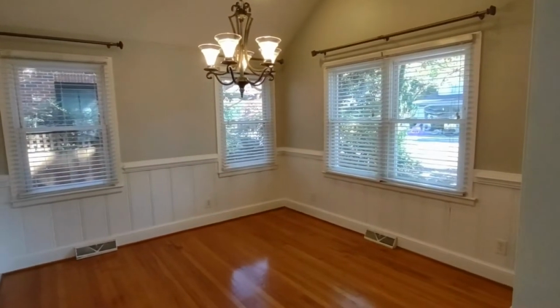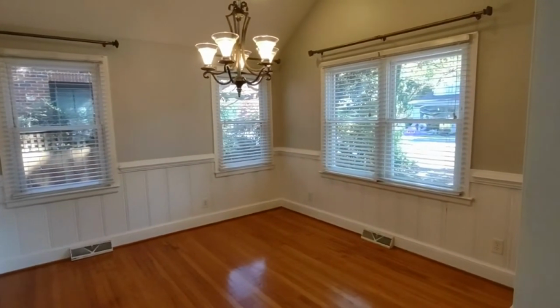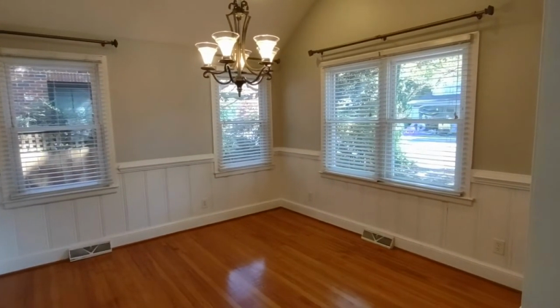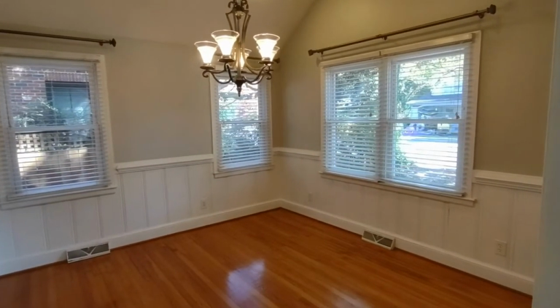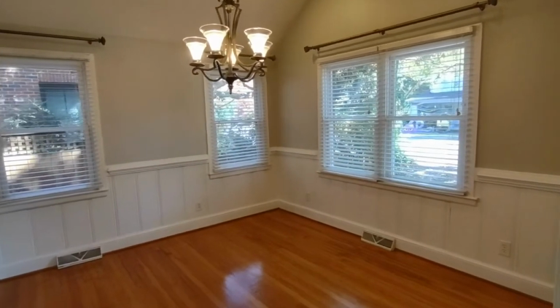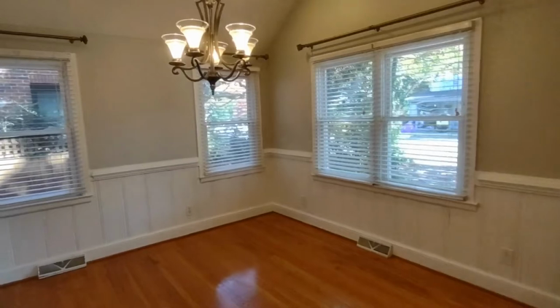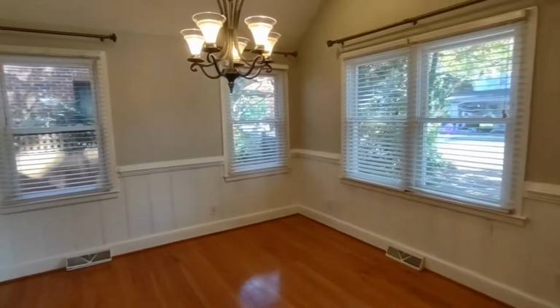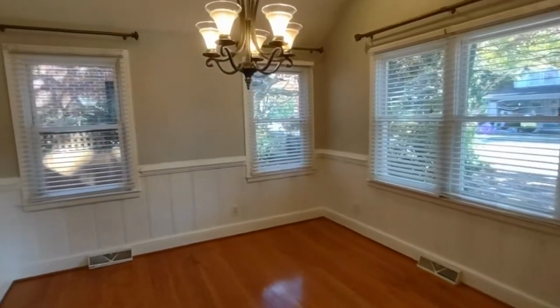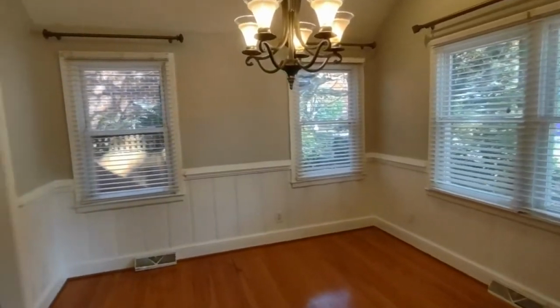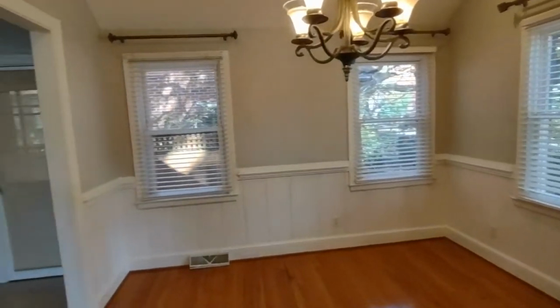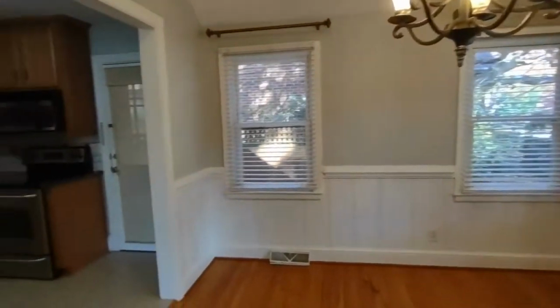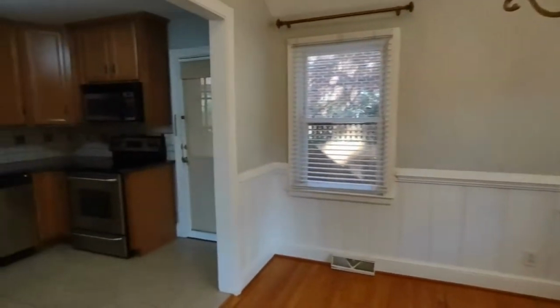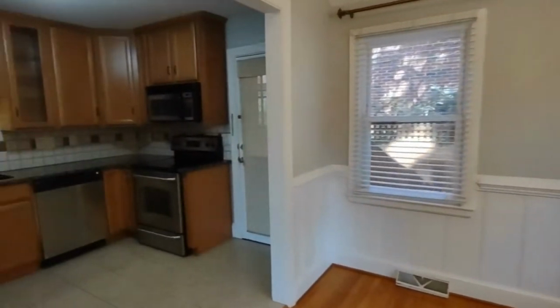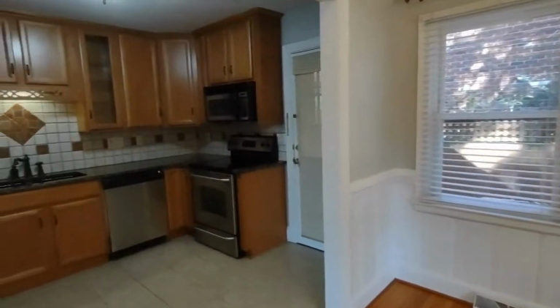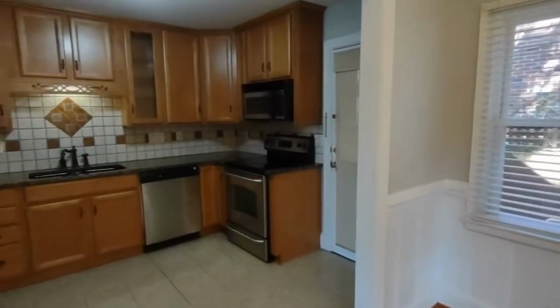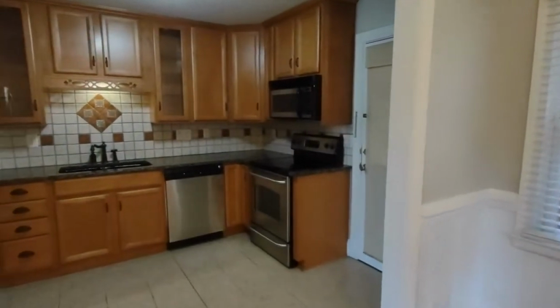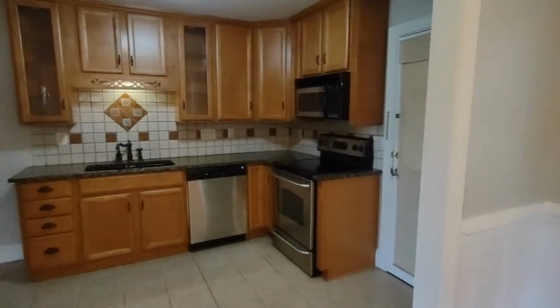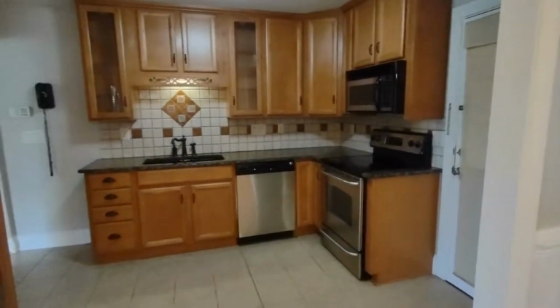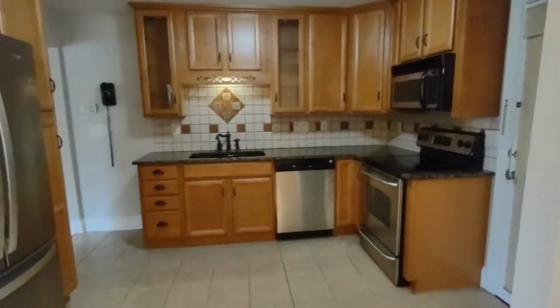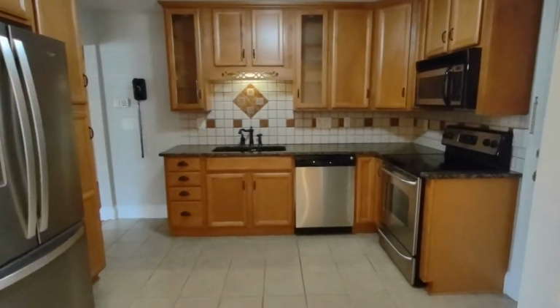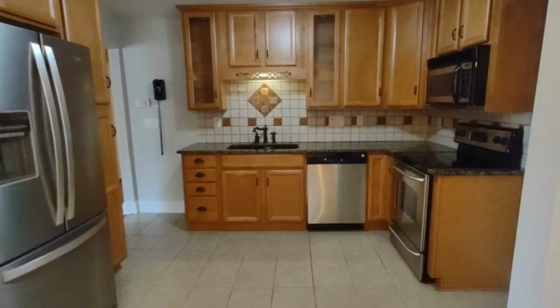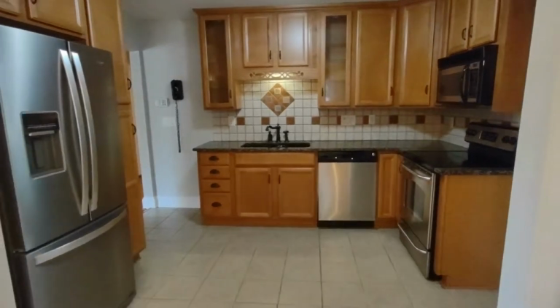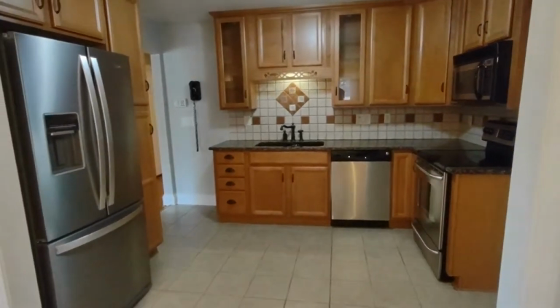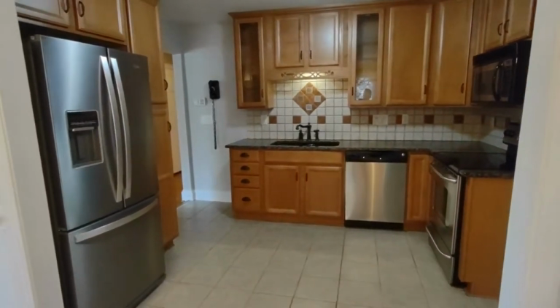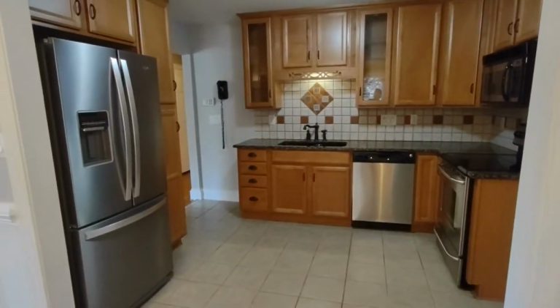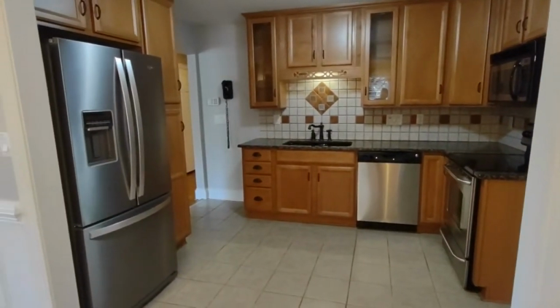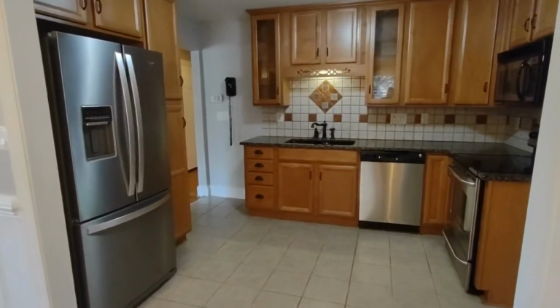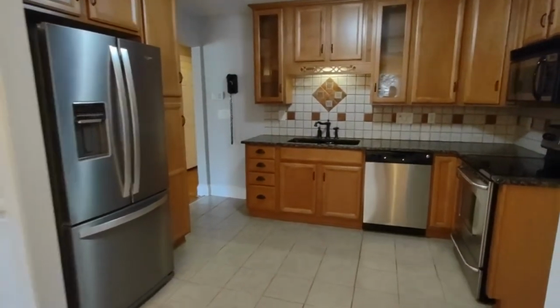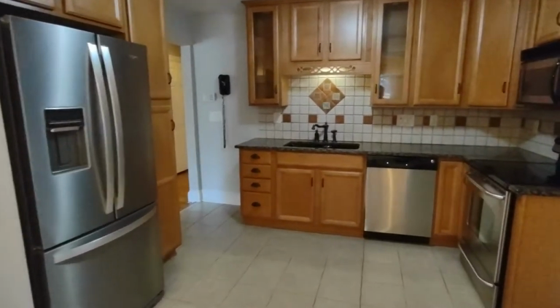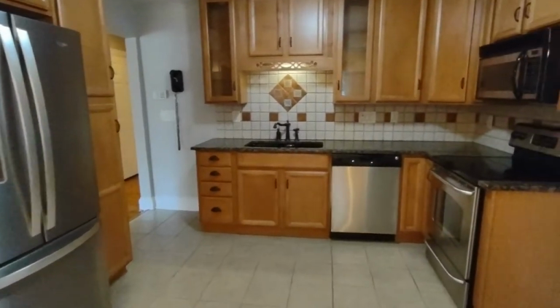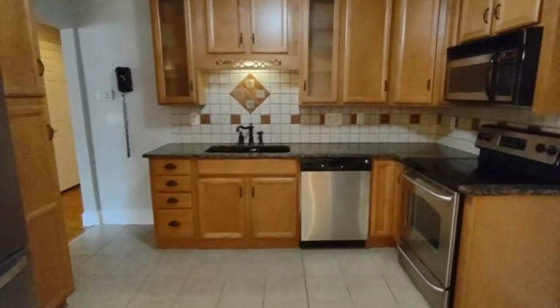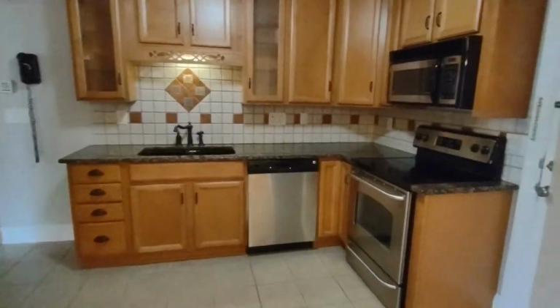The formal dining area features a beautiful light fixture and also many windows. Rounding around to the kitchen, the kitchen features ceramic tile flooring, matching appliances, and side door access.